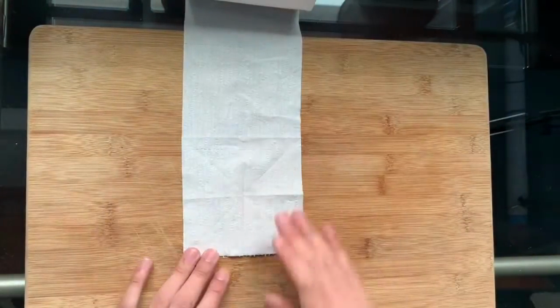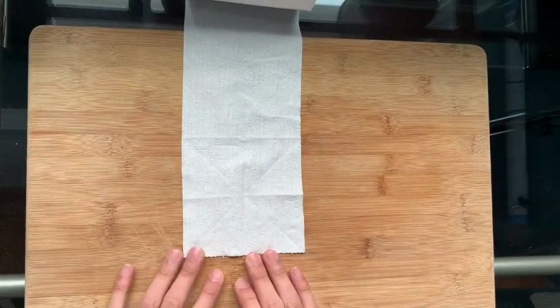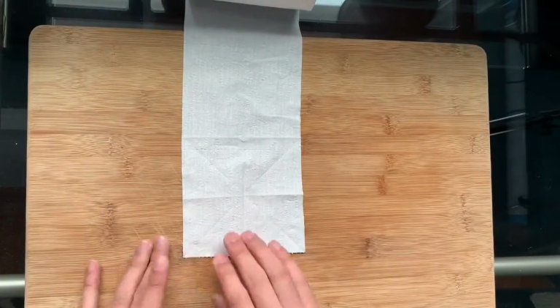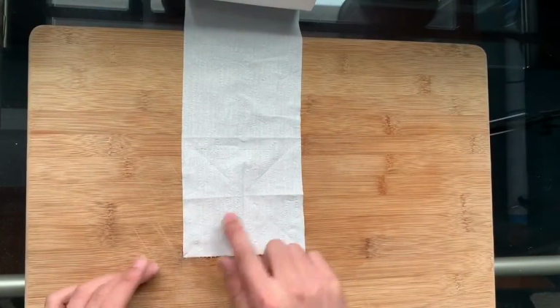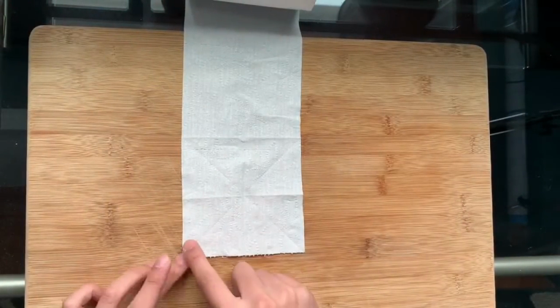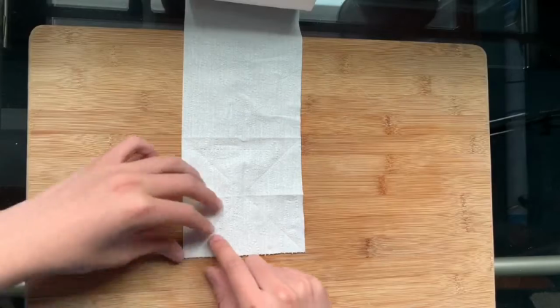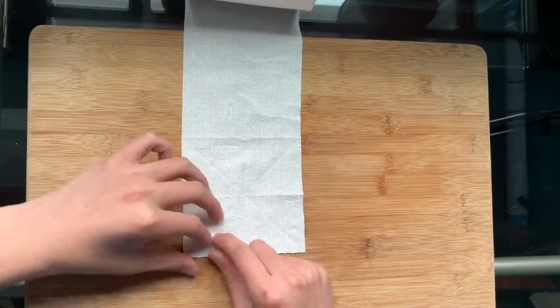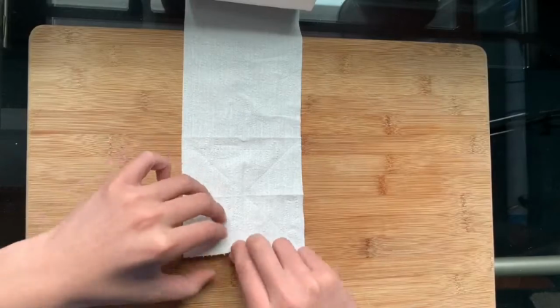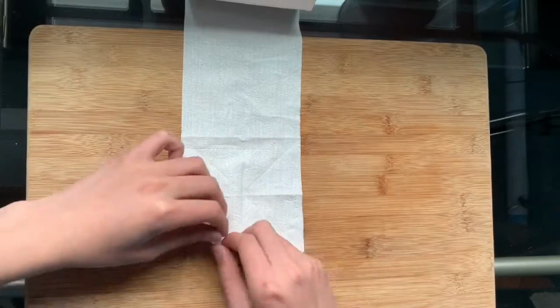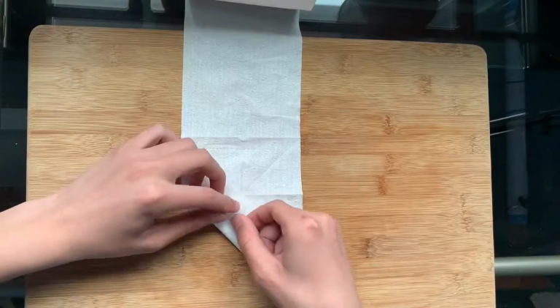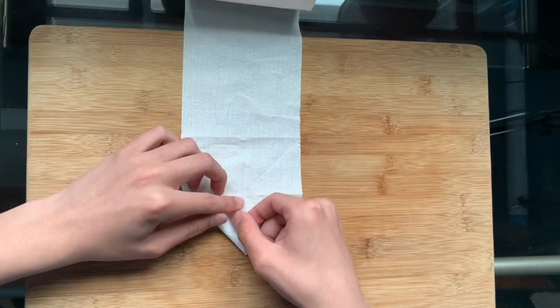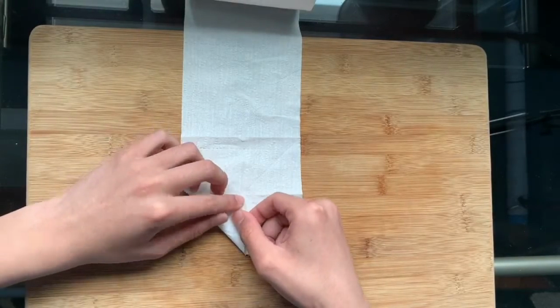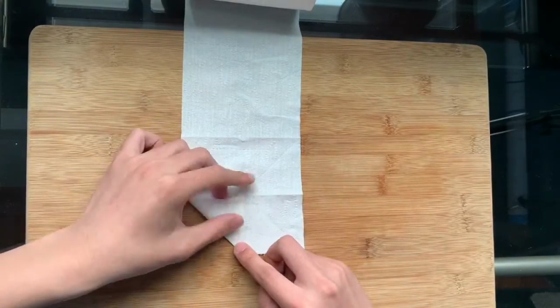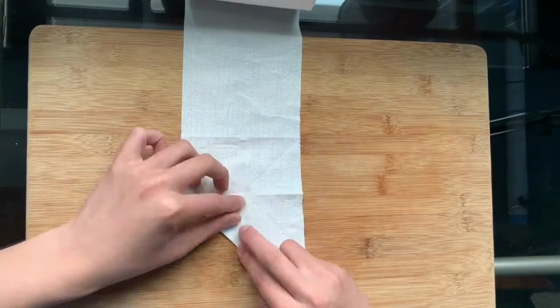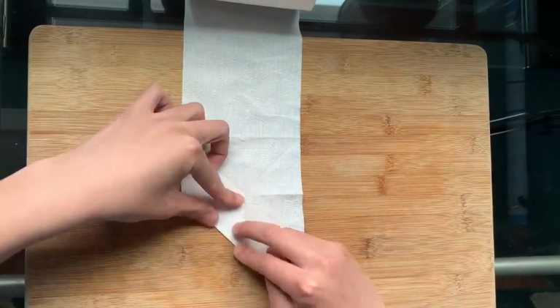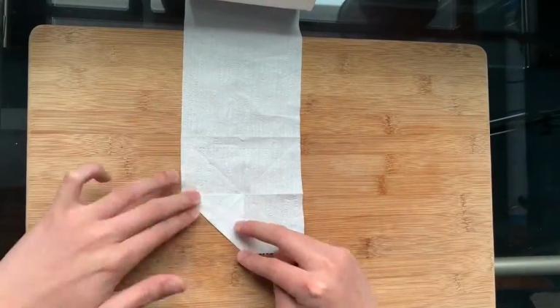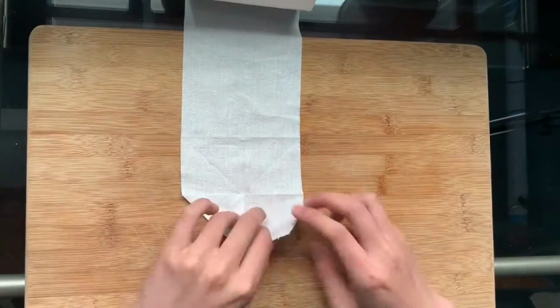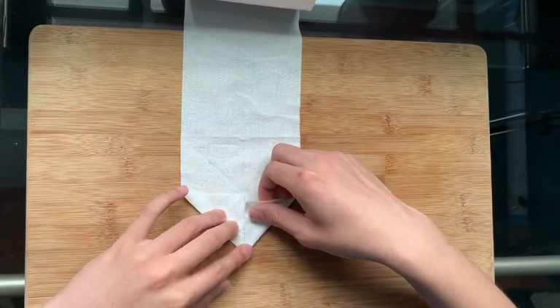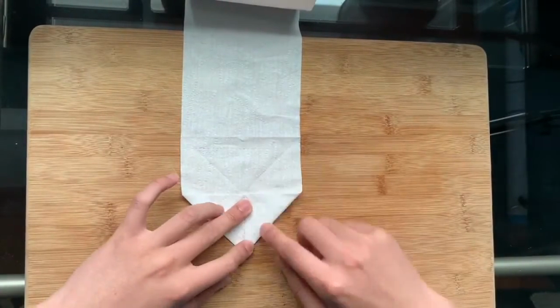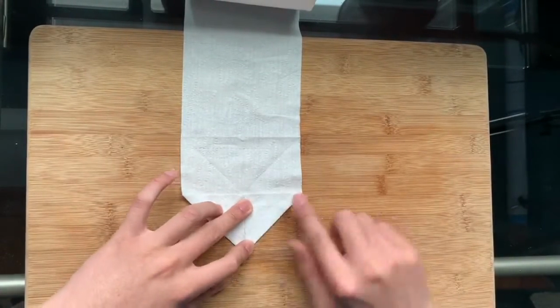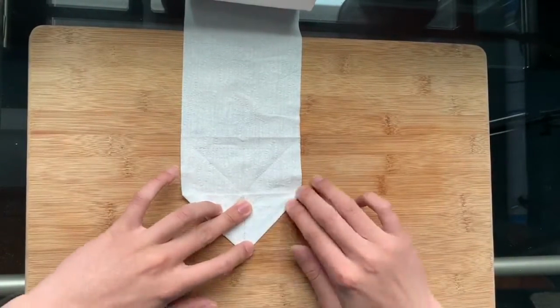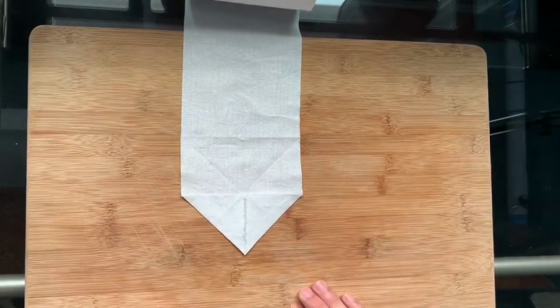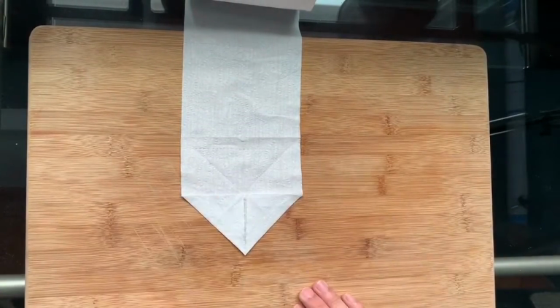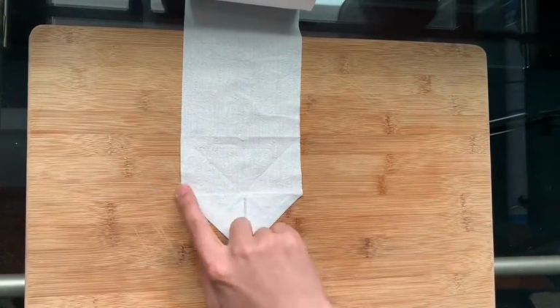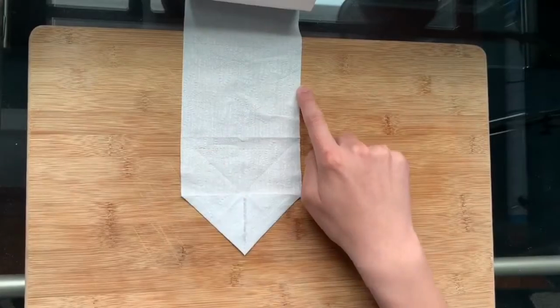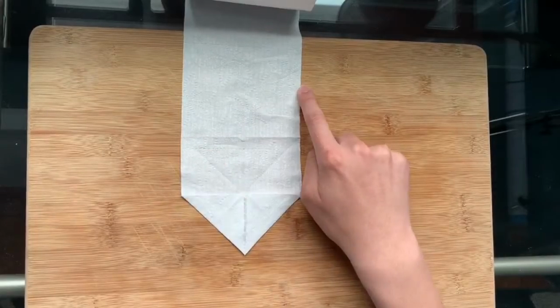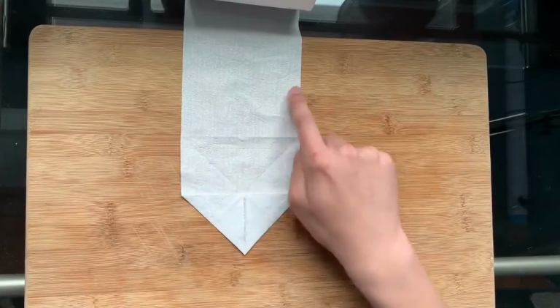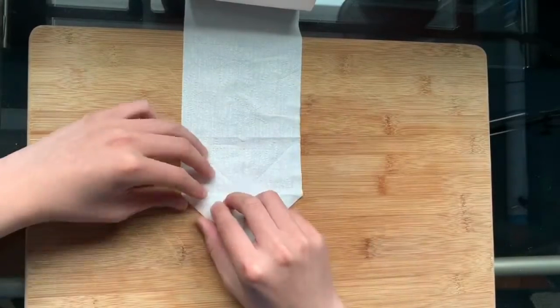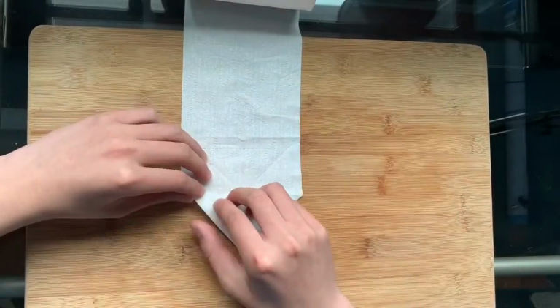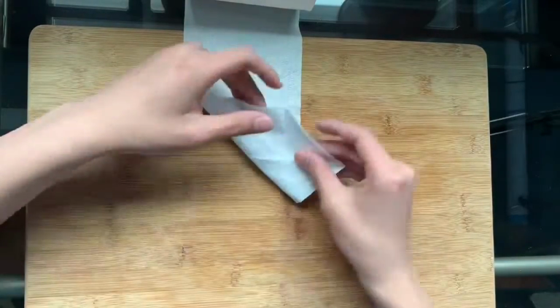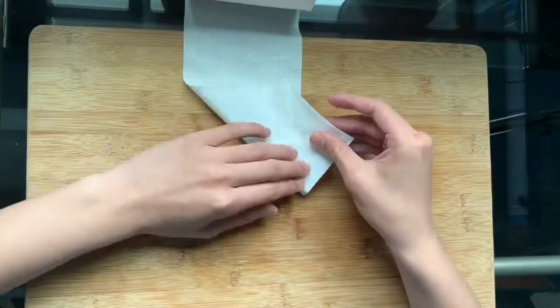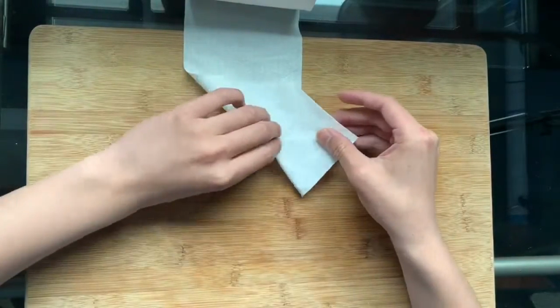Now fold the corners to the point where these creases meet. Next, create two new diagonal creases.